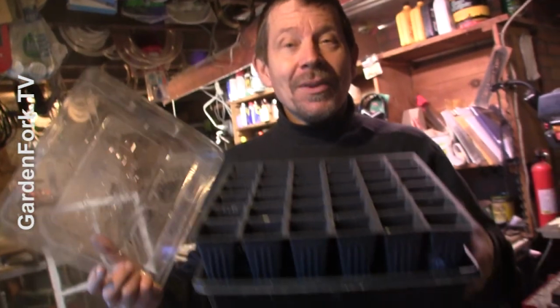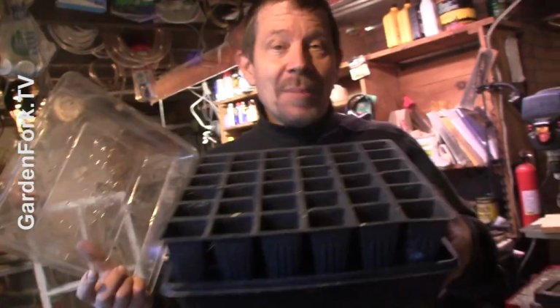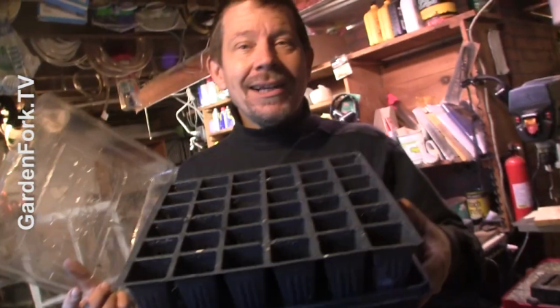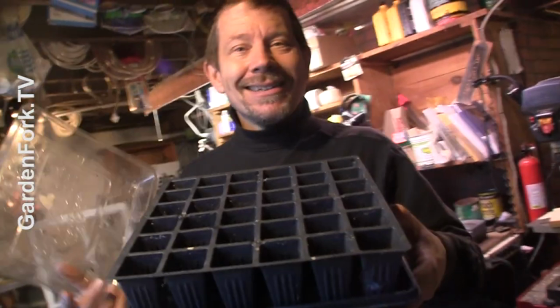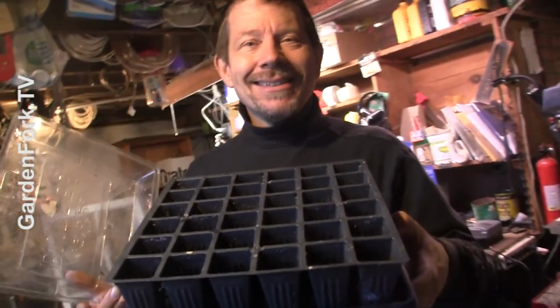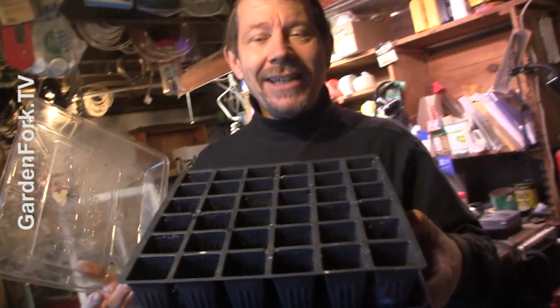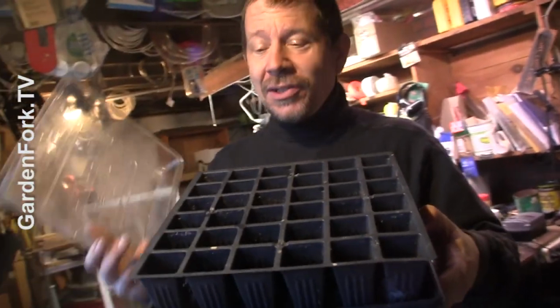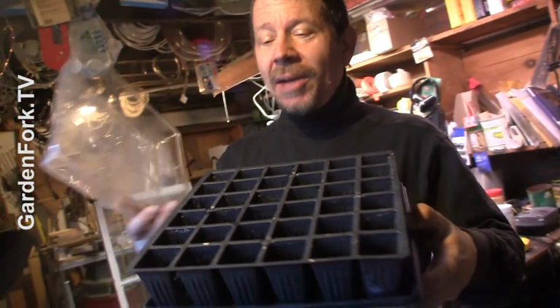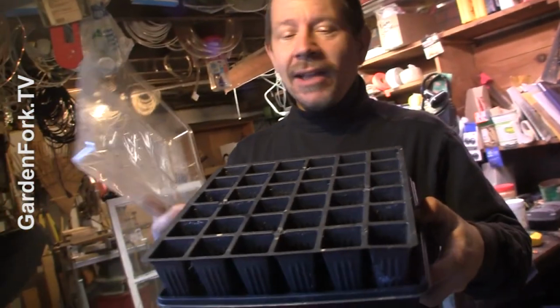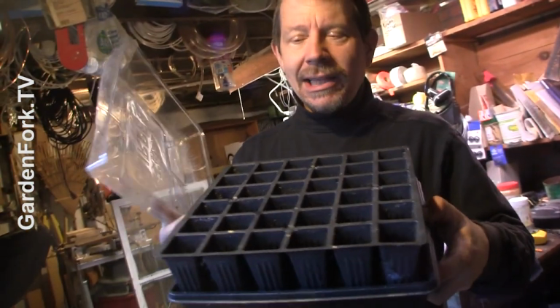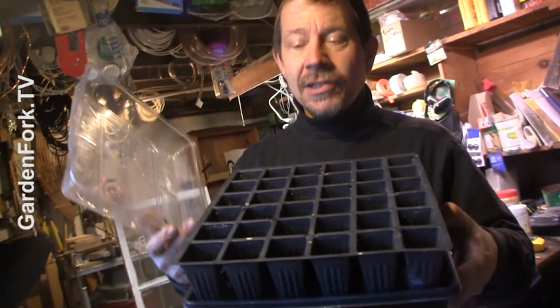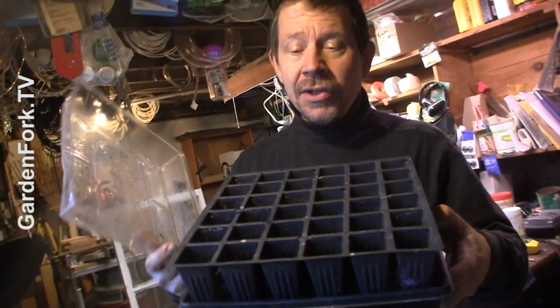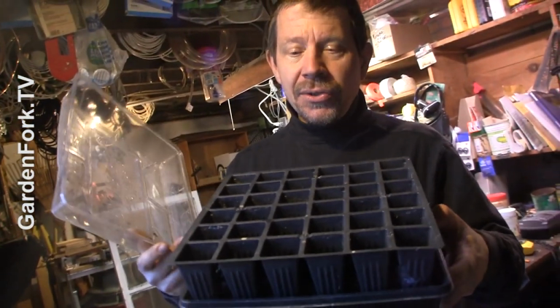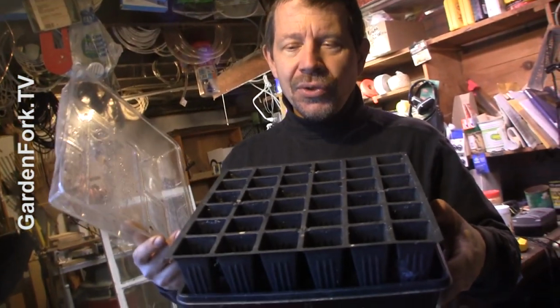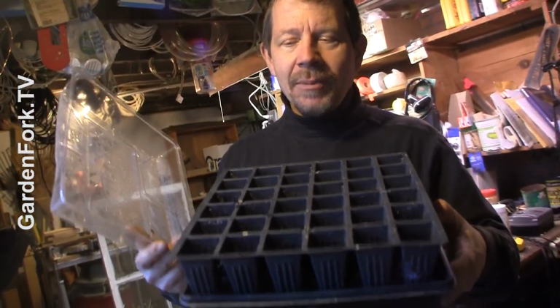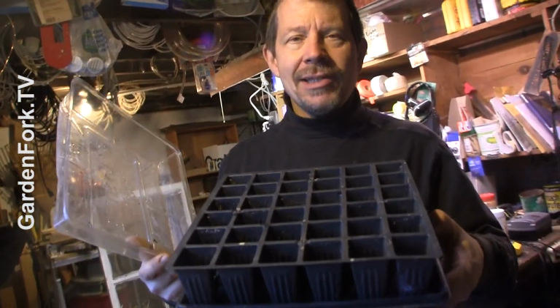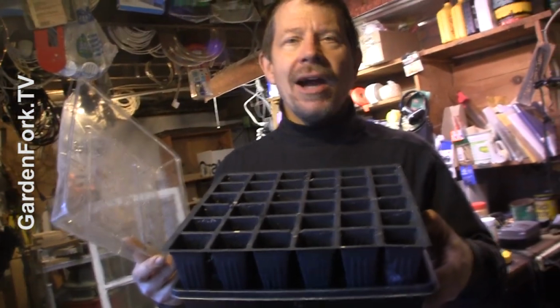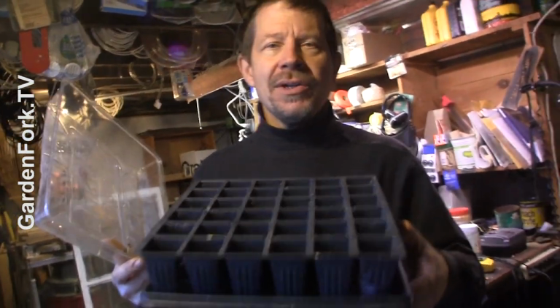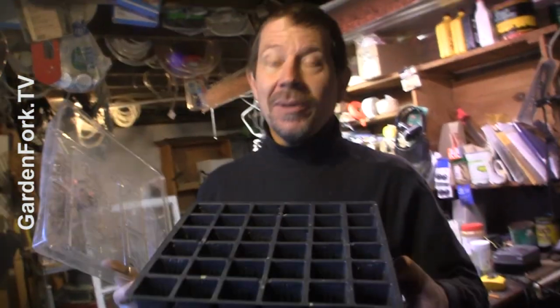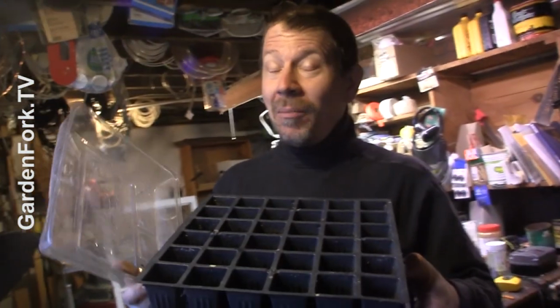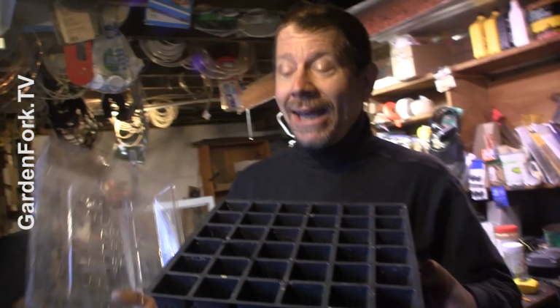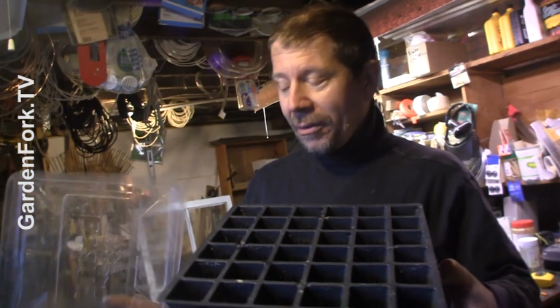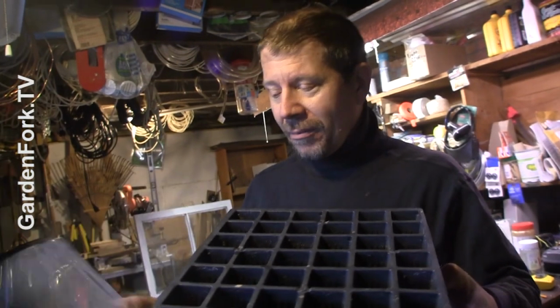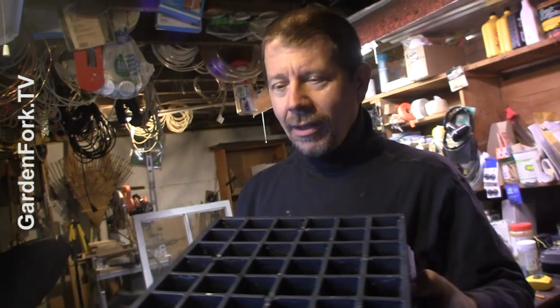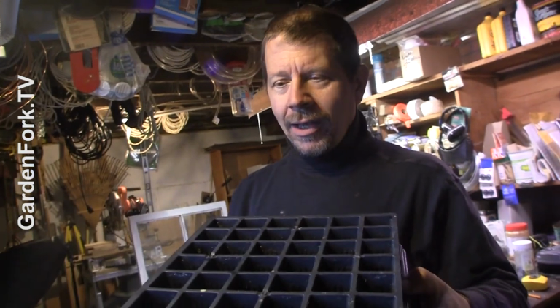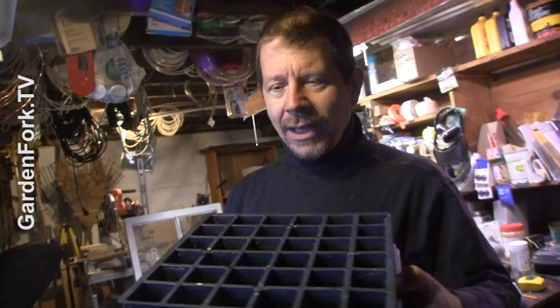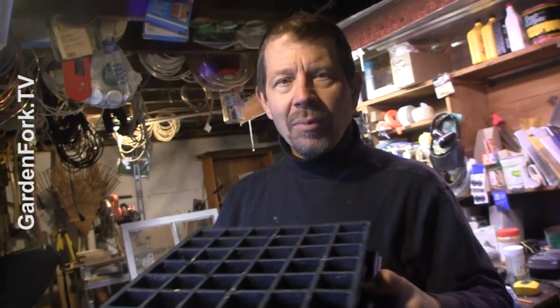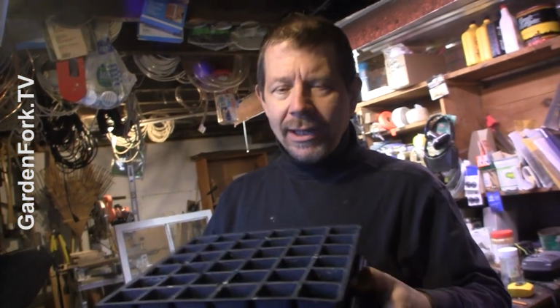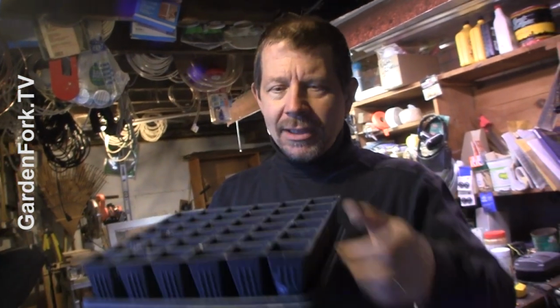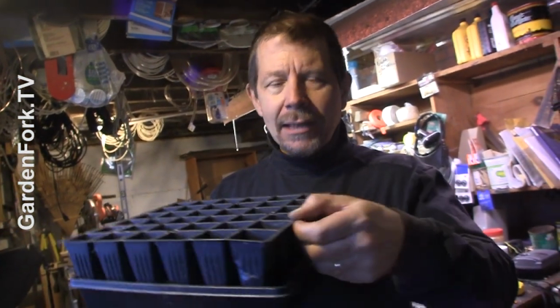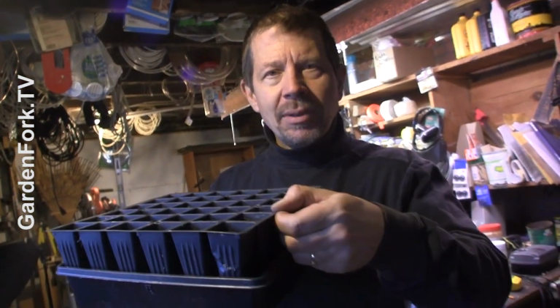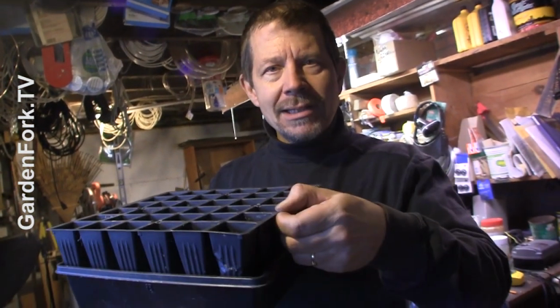And they're reusable. As long as you treat them nicely, they are reusable. If you manhandle them, they will break because it's kind of thin plastic.